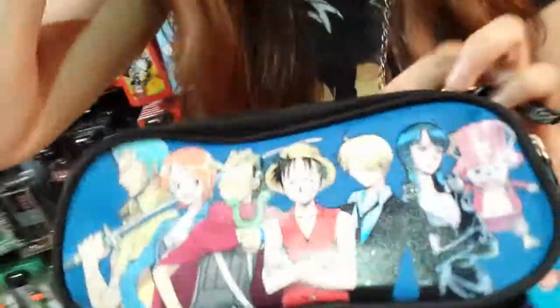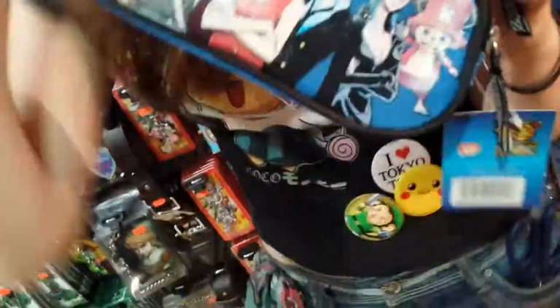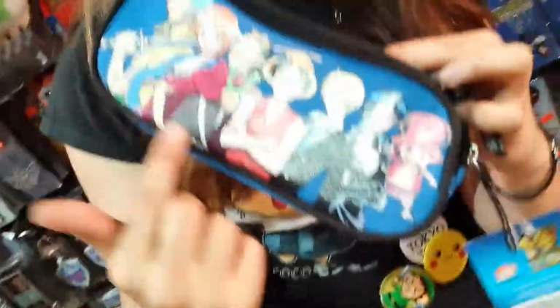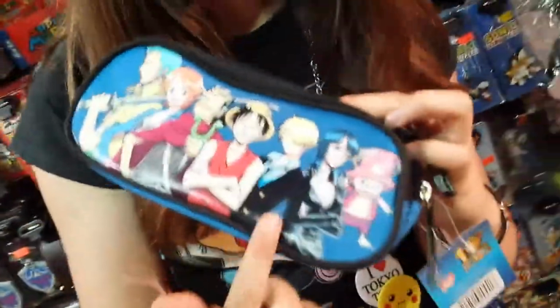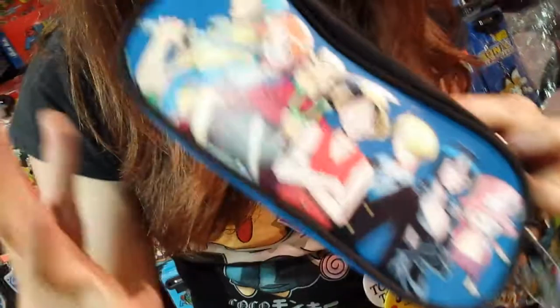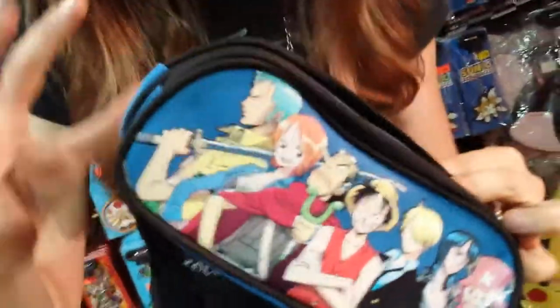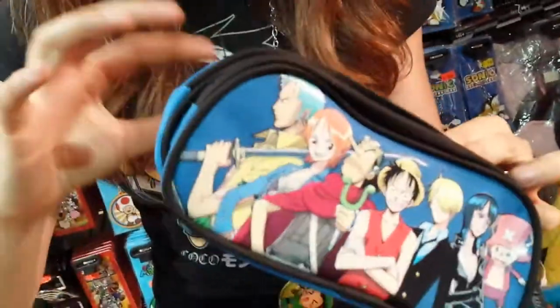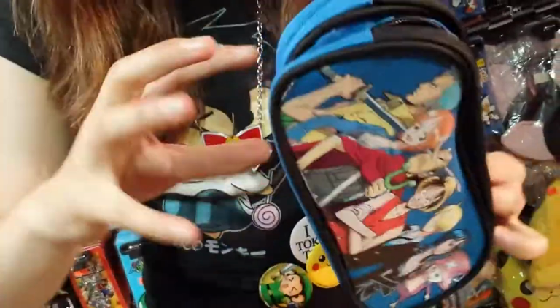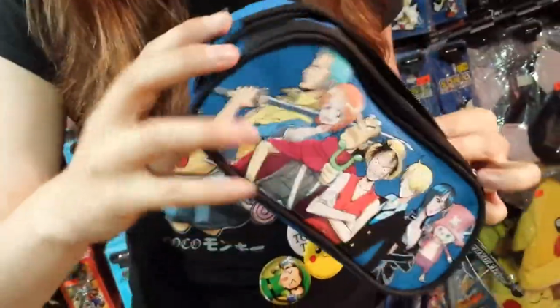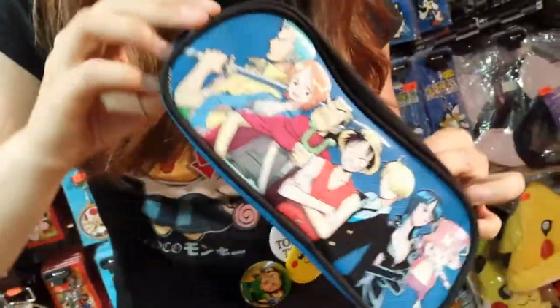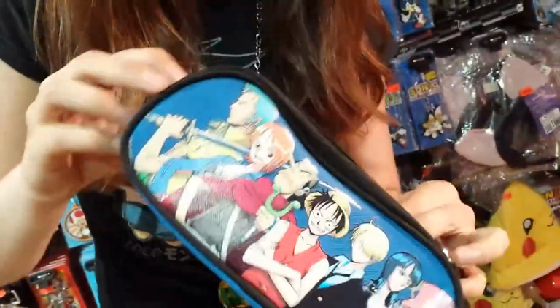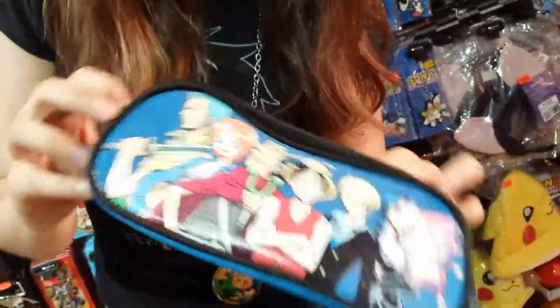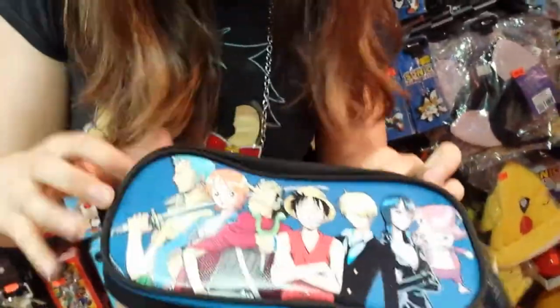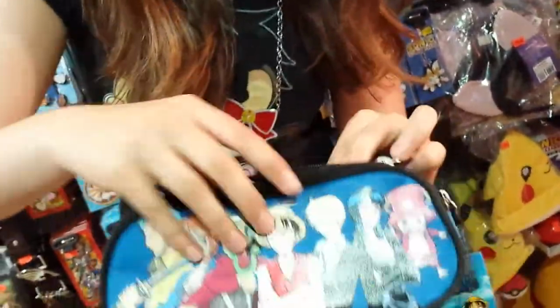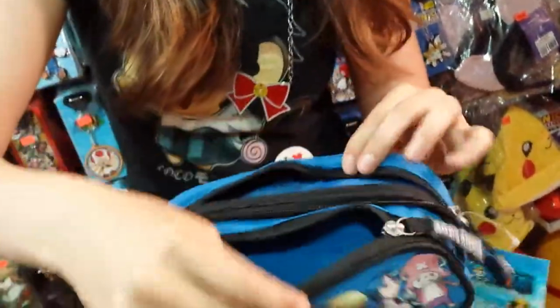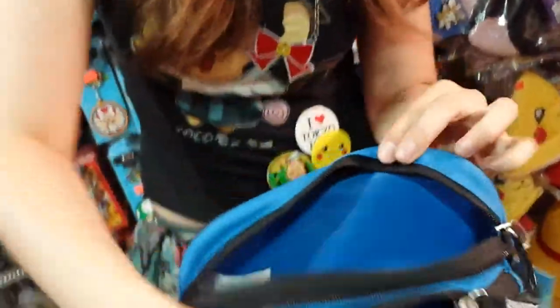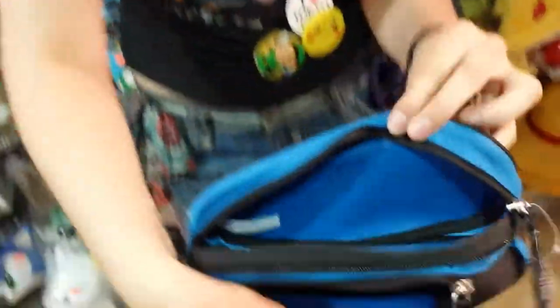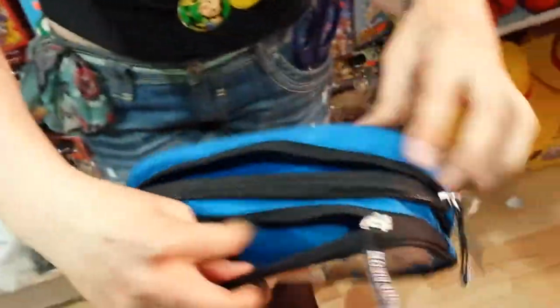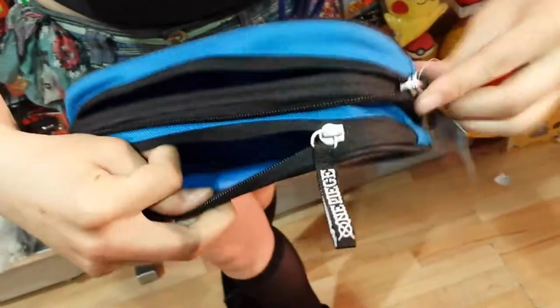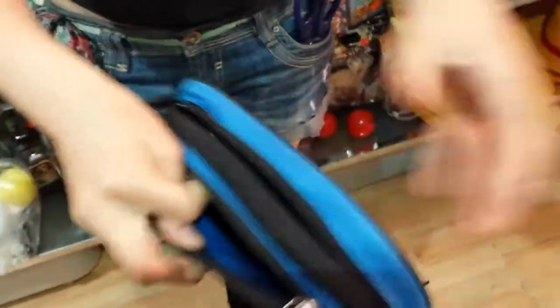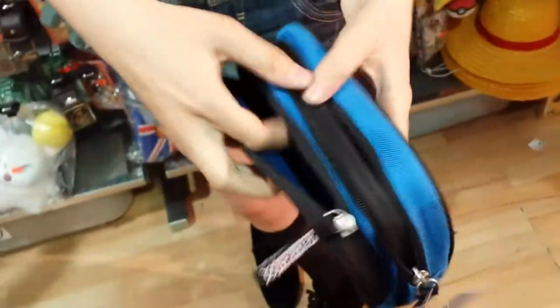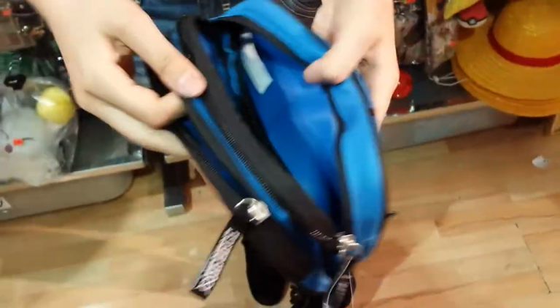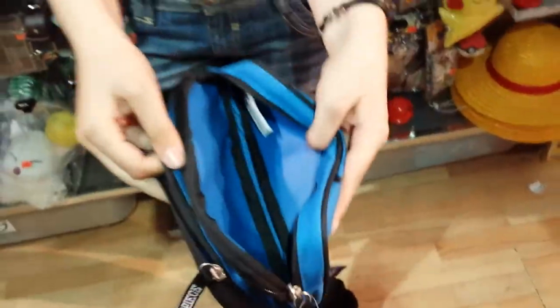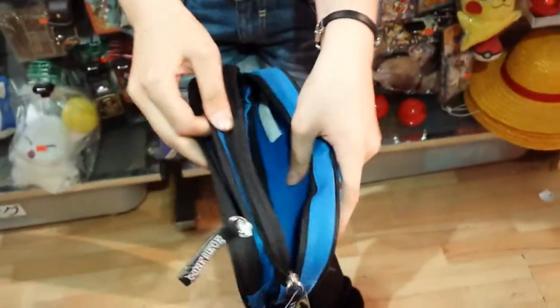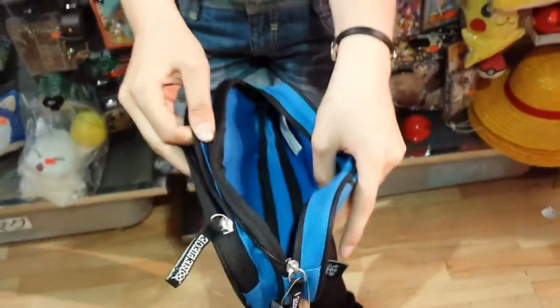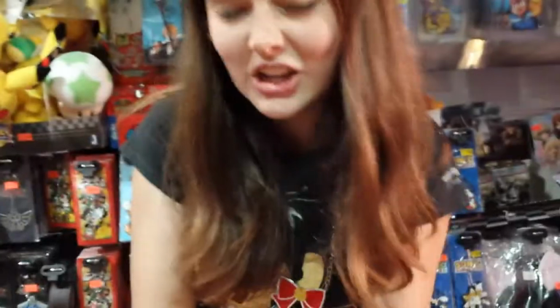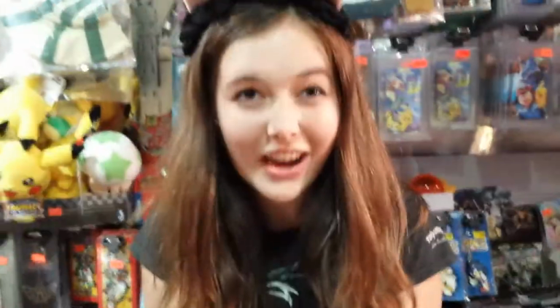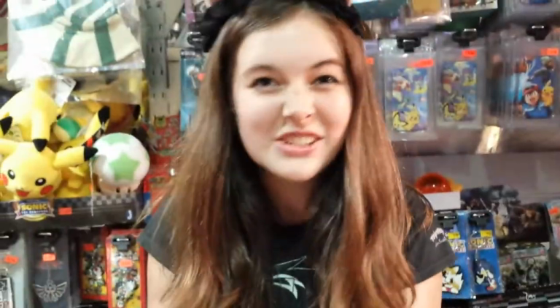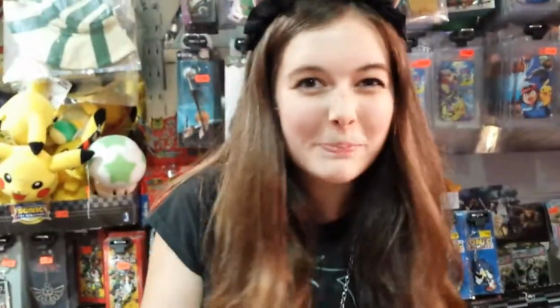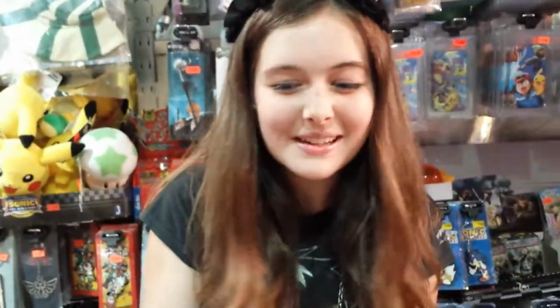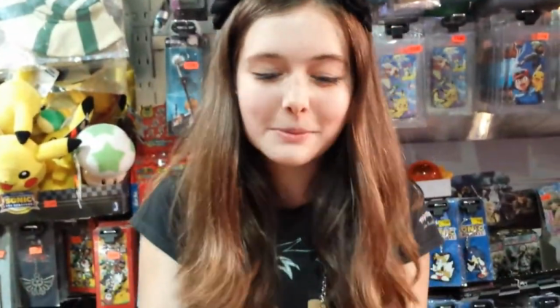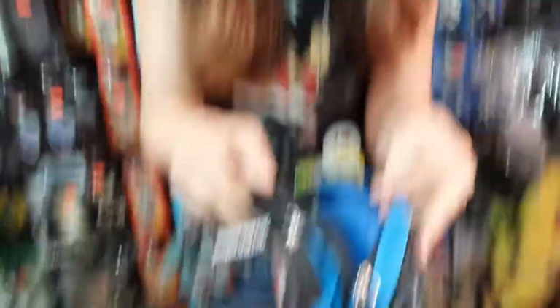It's got all the characters on it, really nice and bright and colourful. Perfect for back to school. It's got two pockets. The back pocket you can use for maybe your calculators, your highlighters, all your big items.